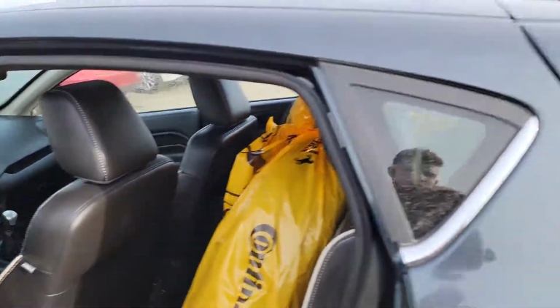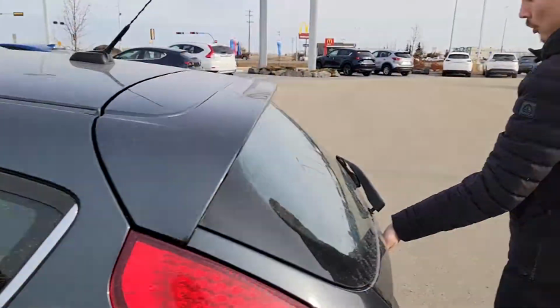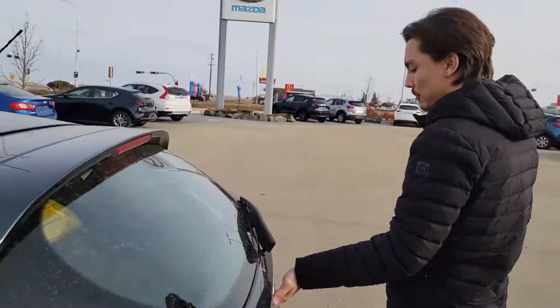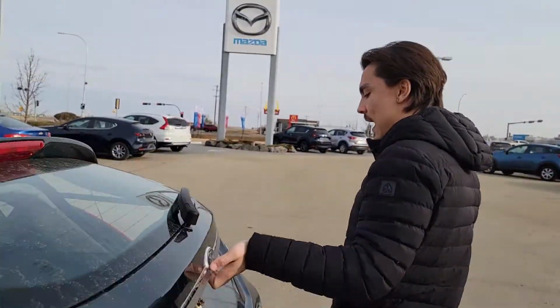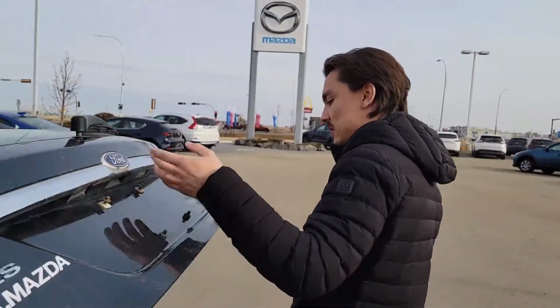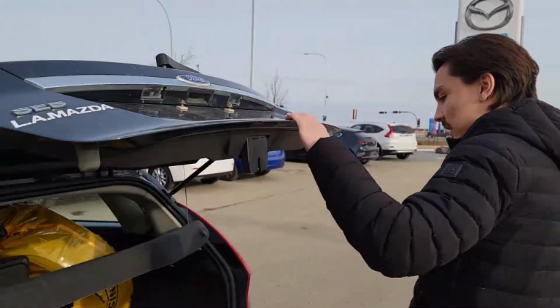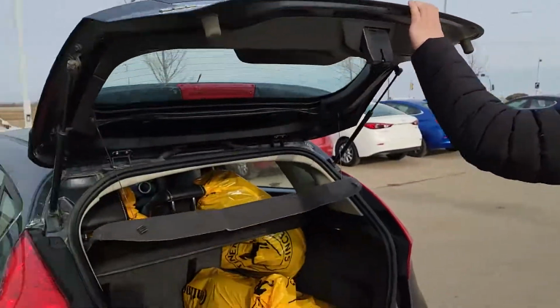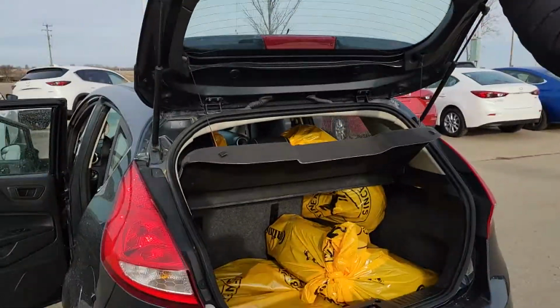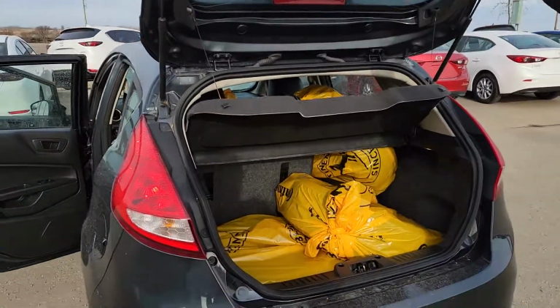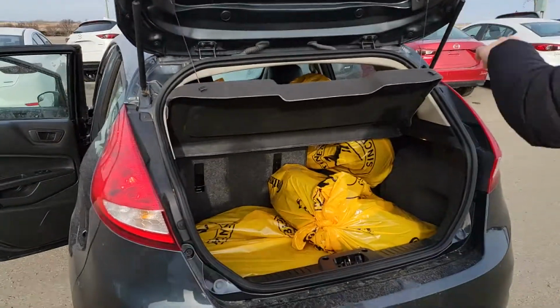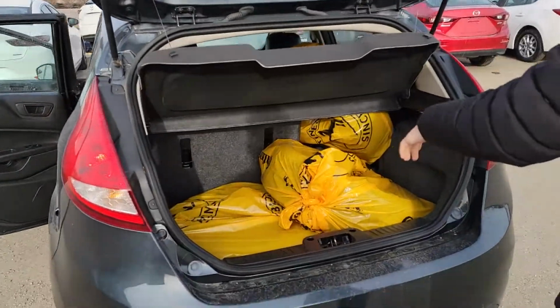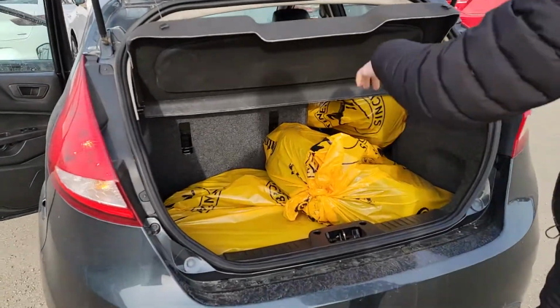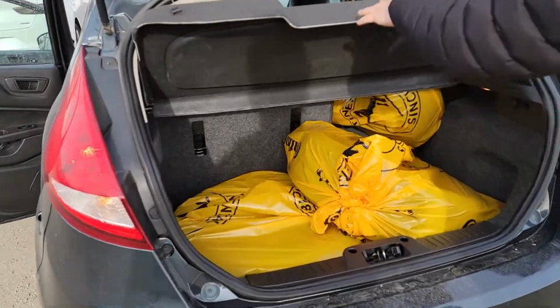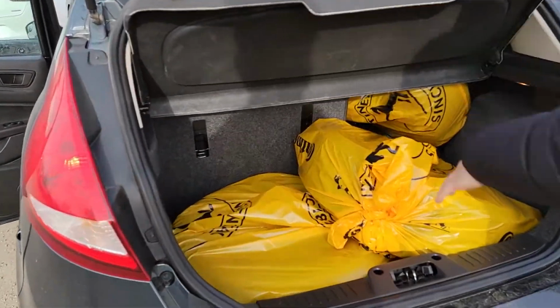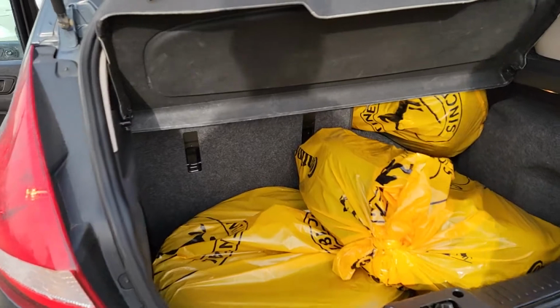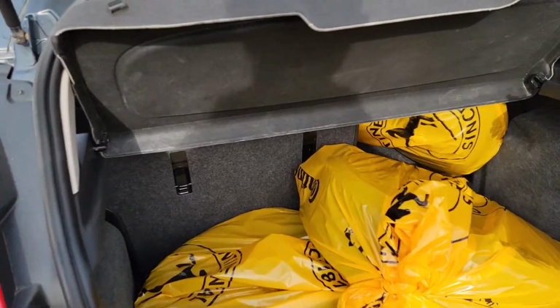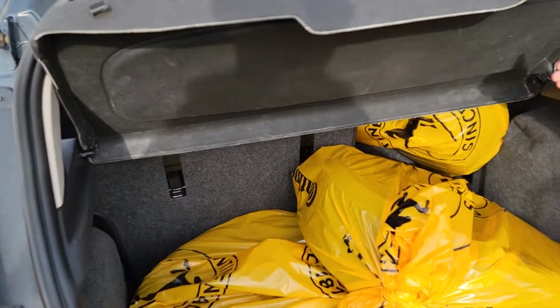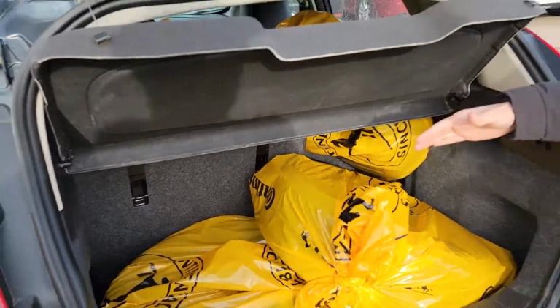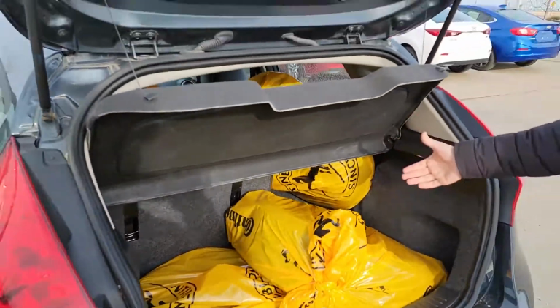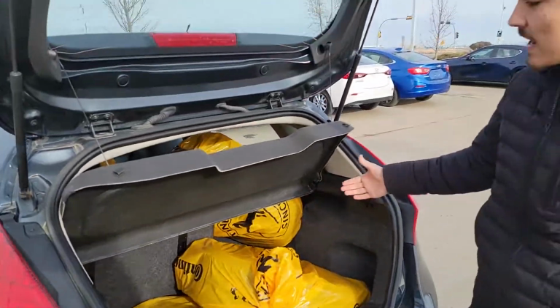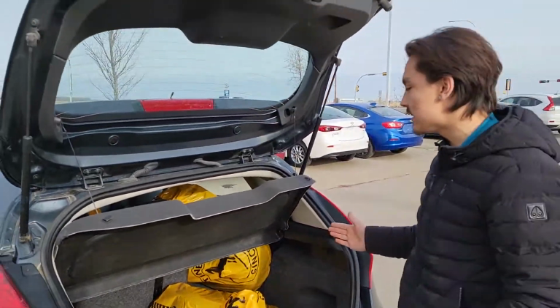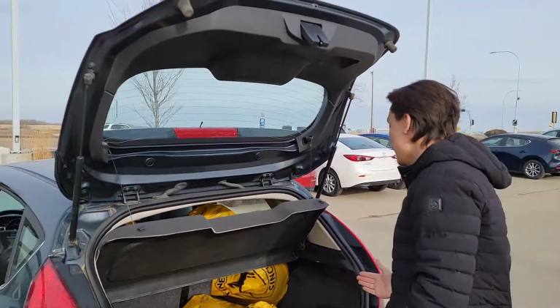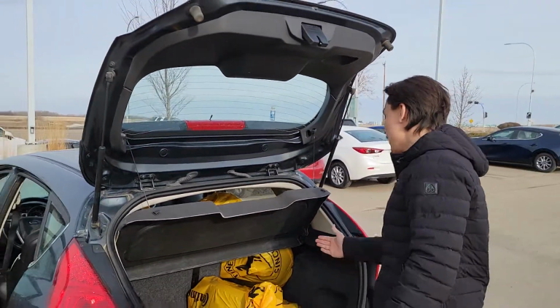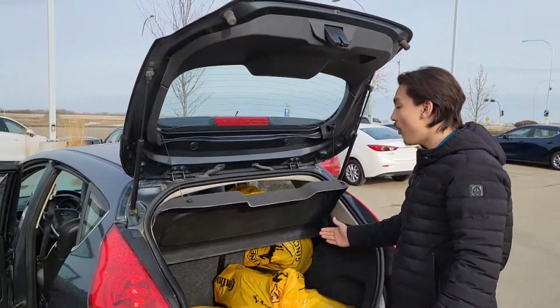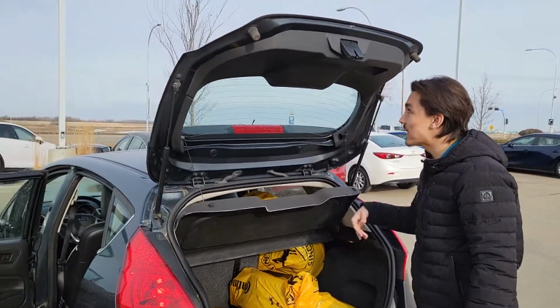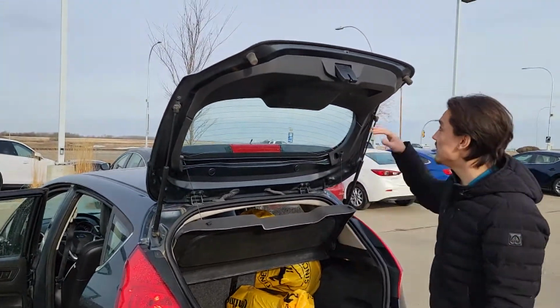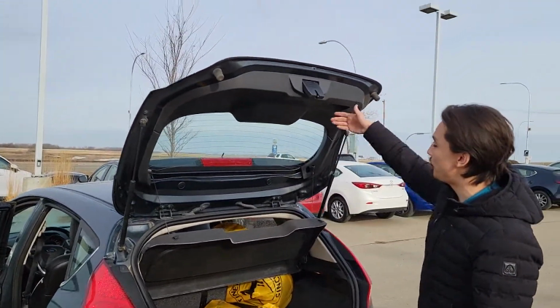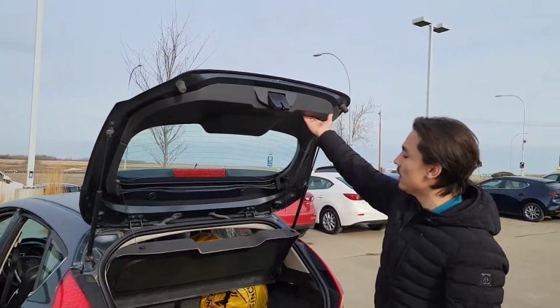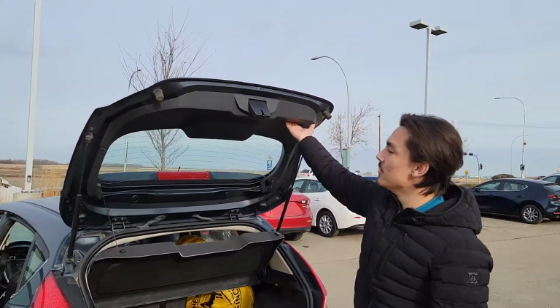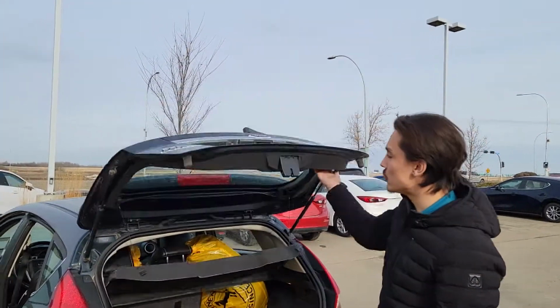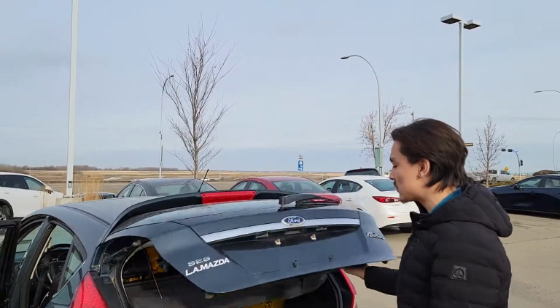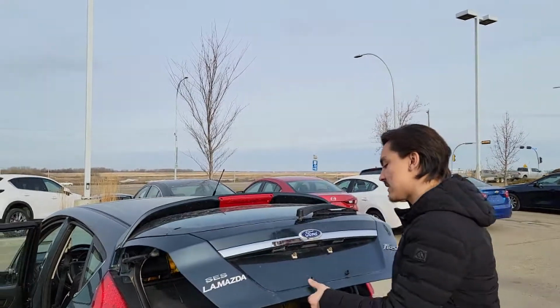Now I'm going to open up the hatch and you get some room here, you get a privacy cover. As you can tell, you can put two sets of tires in there, fold that seat down, and put another two sets in.